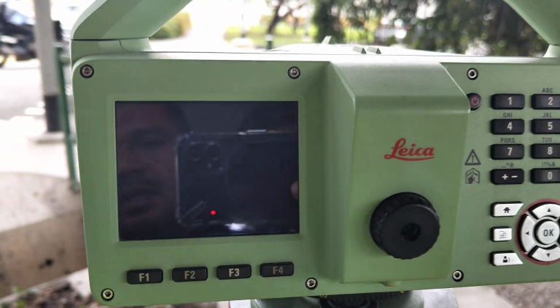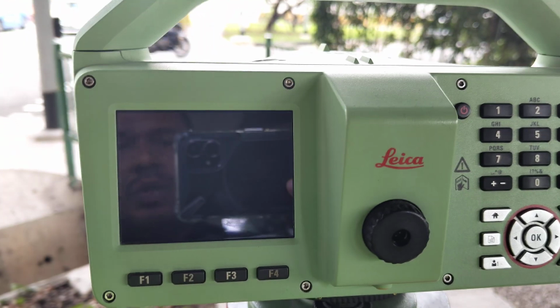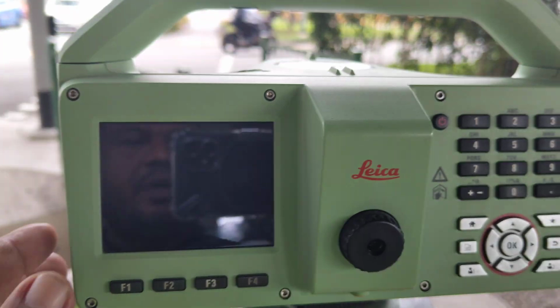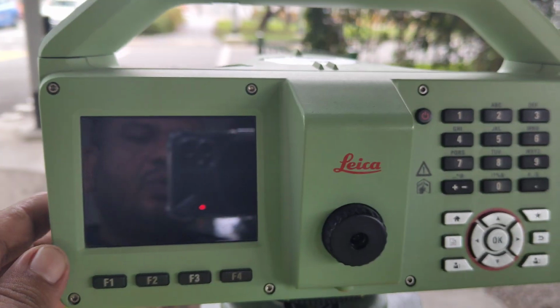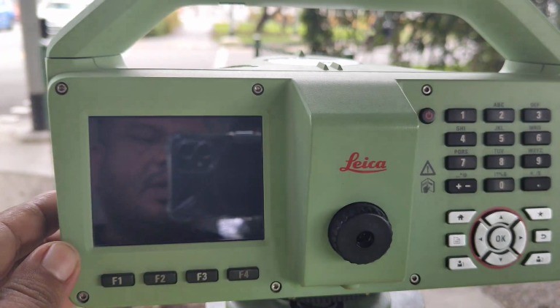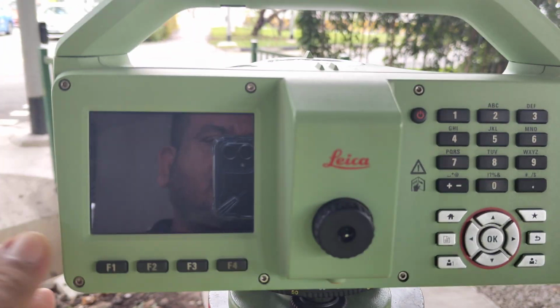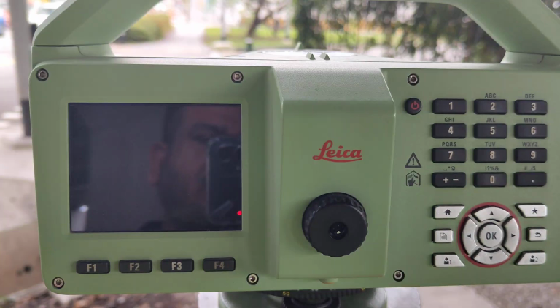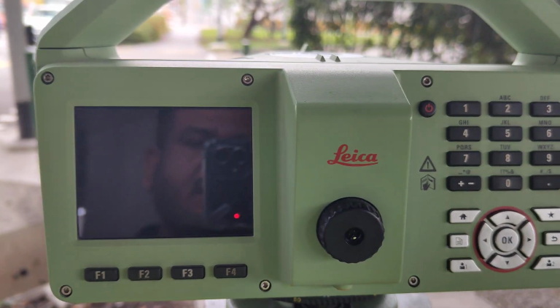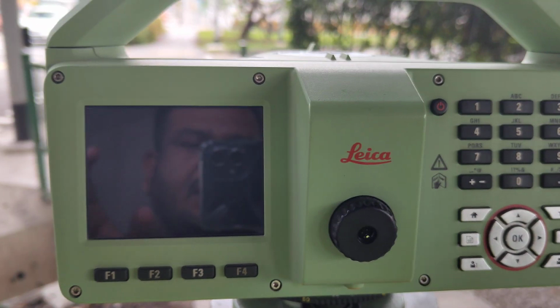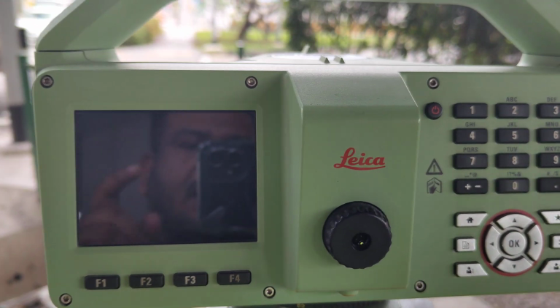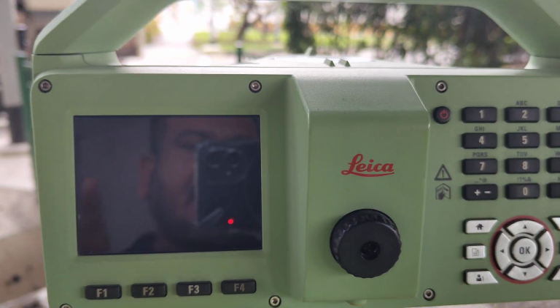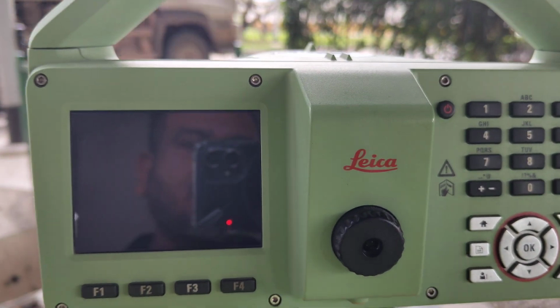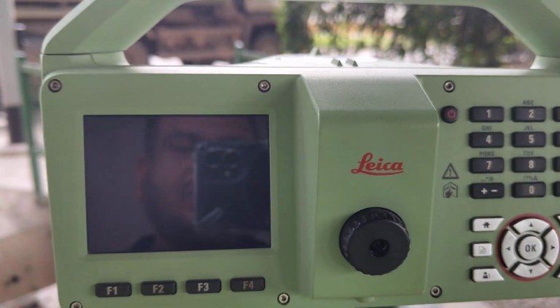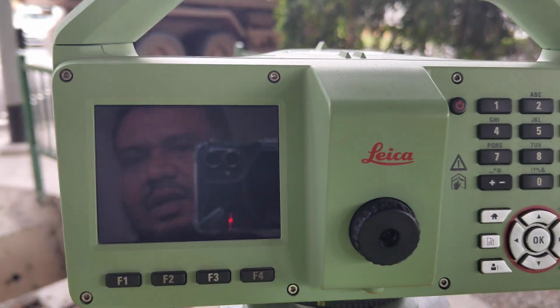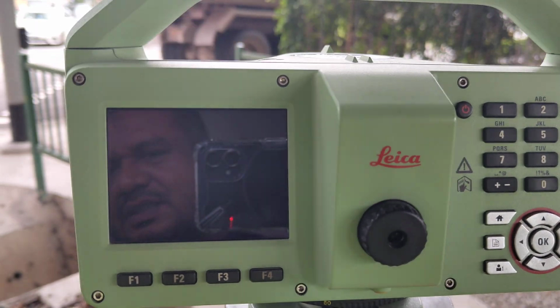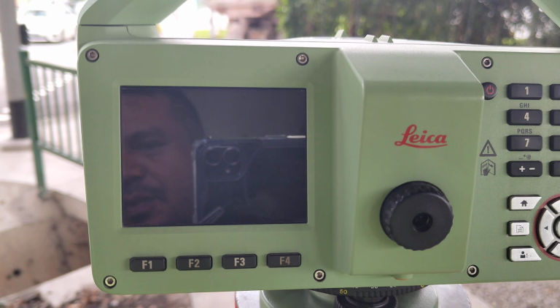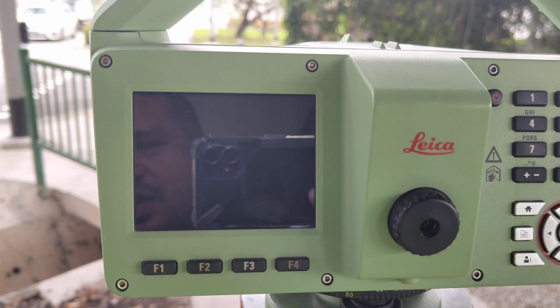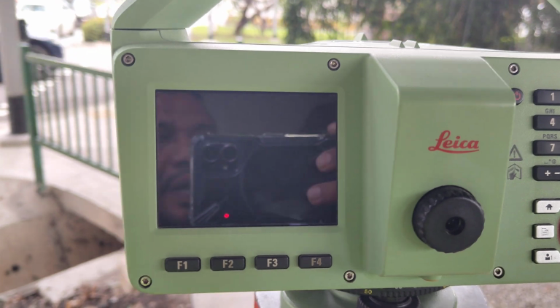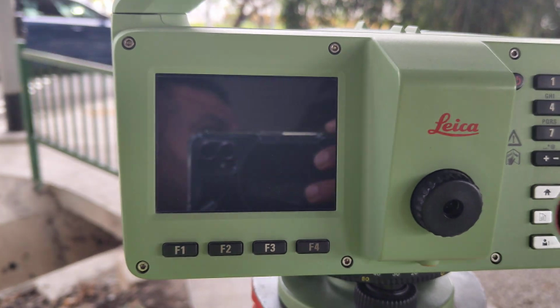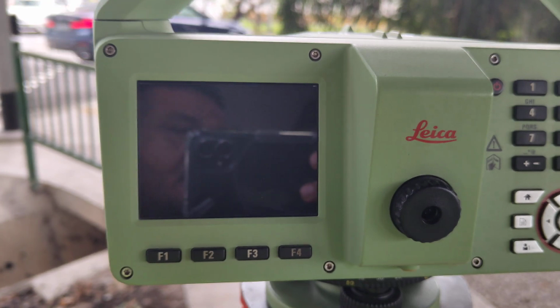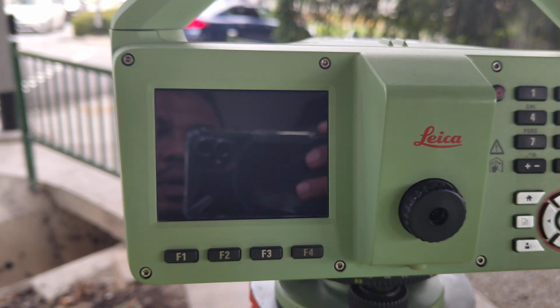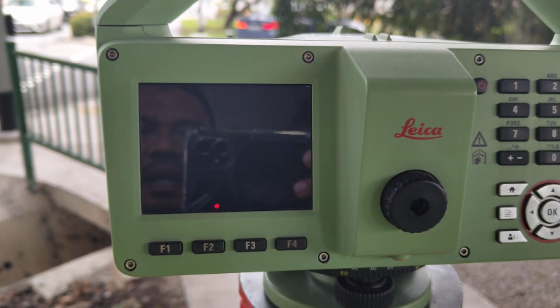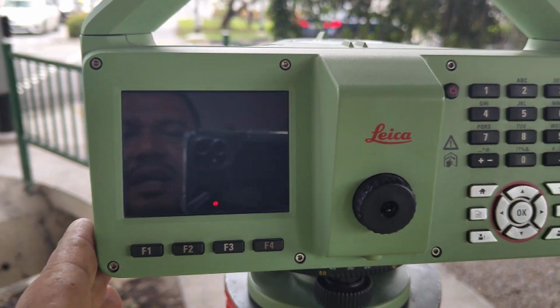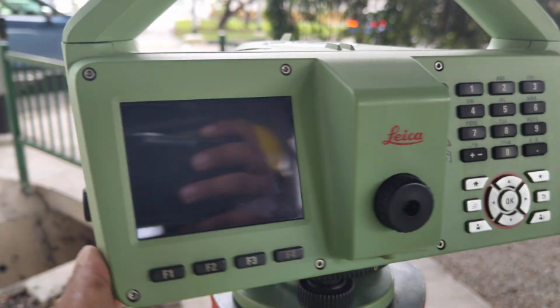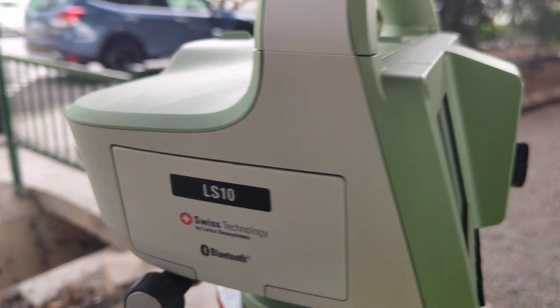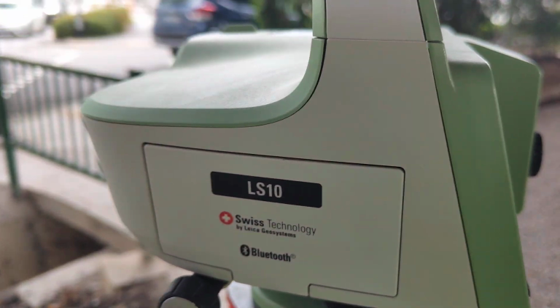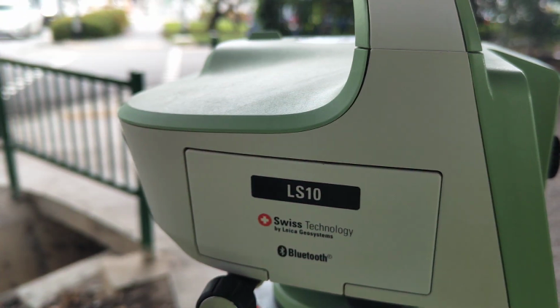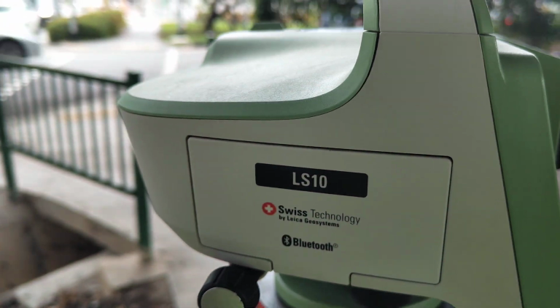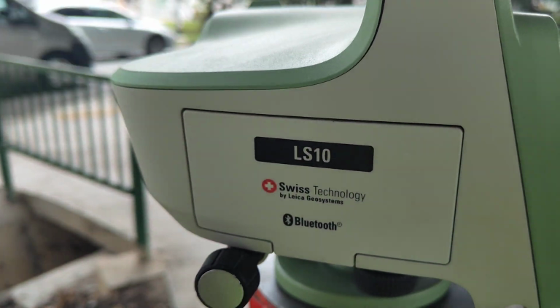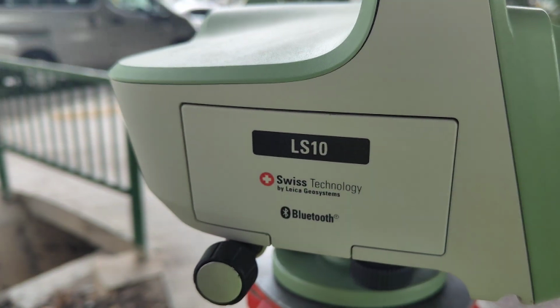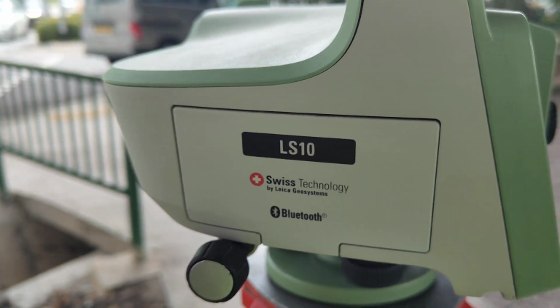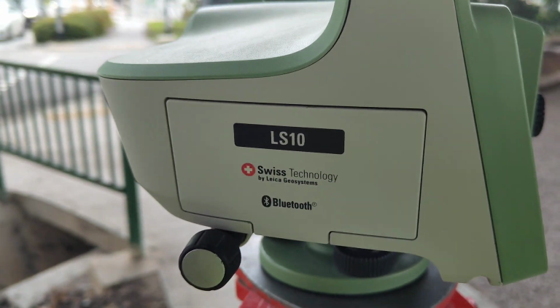Today we are going to show how to check monitoring points using the Leica LS10 digital level.